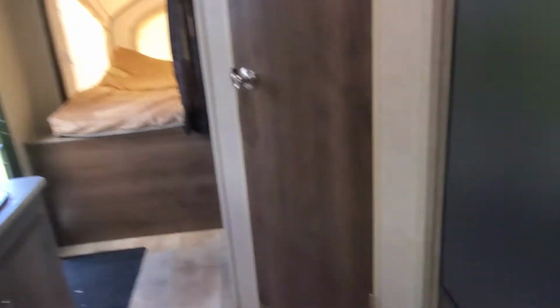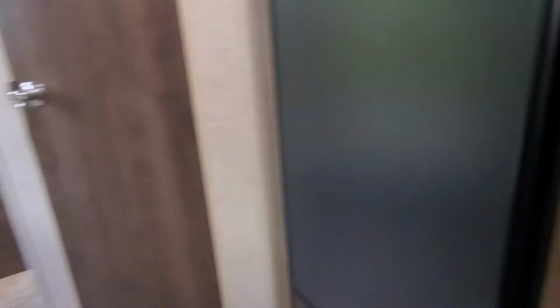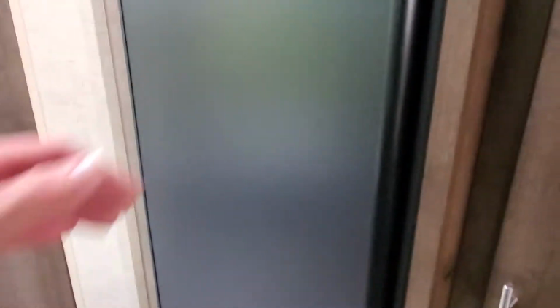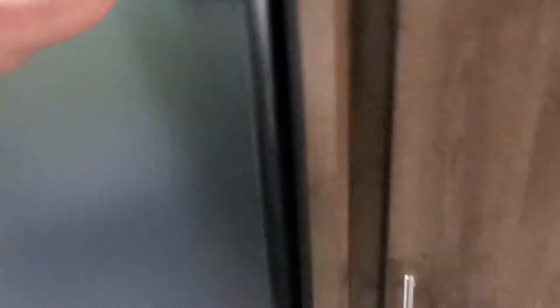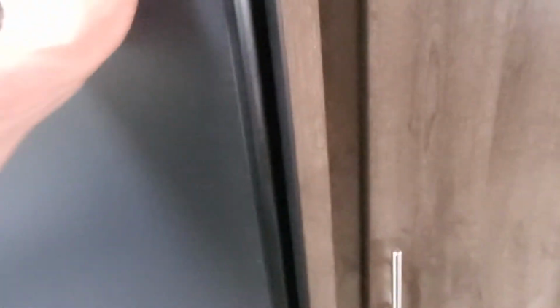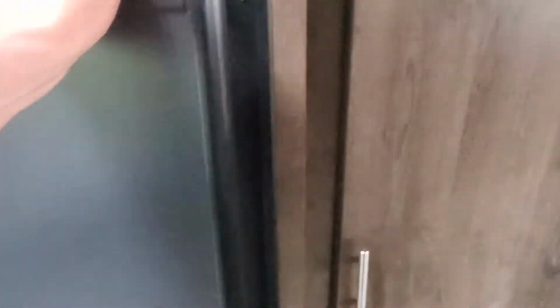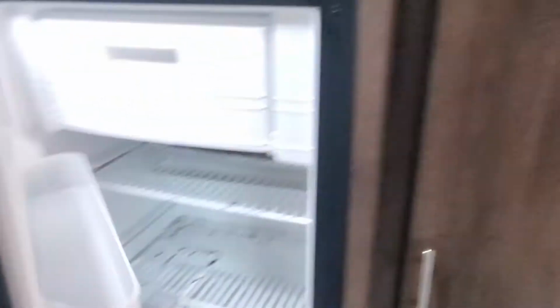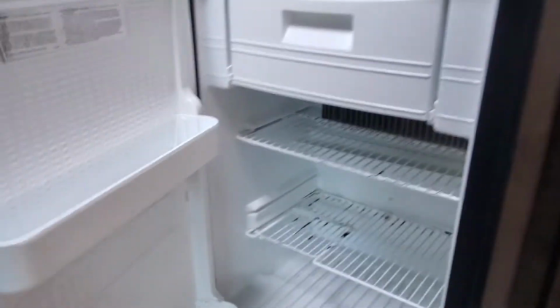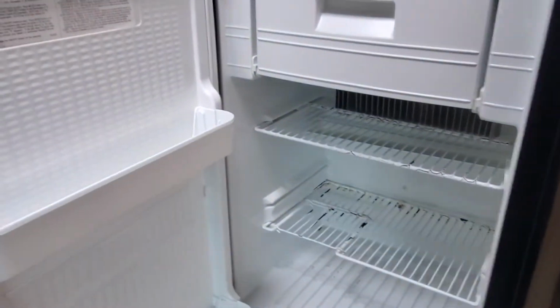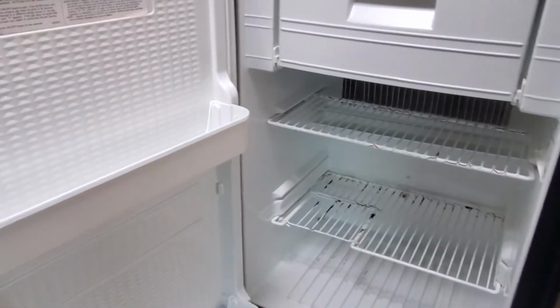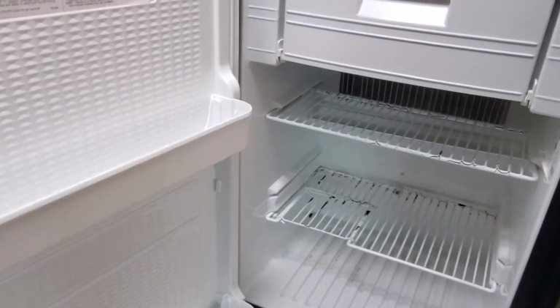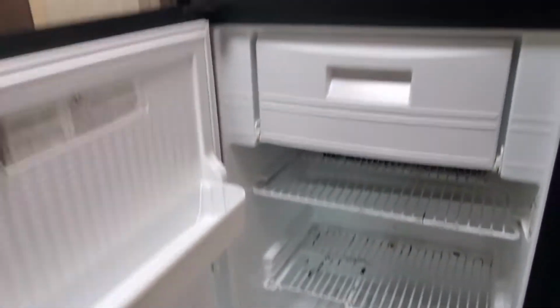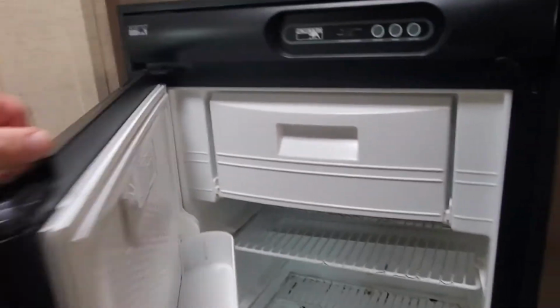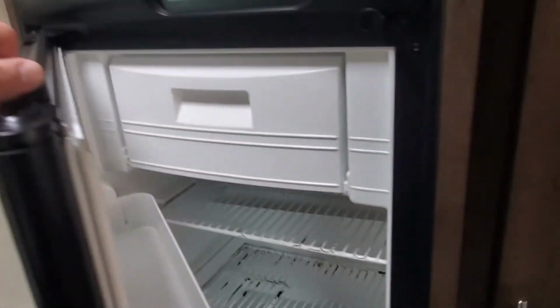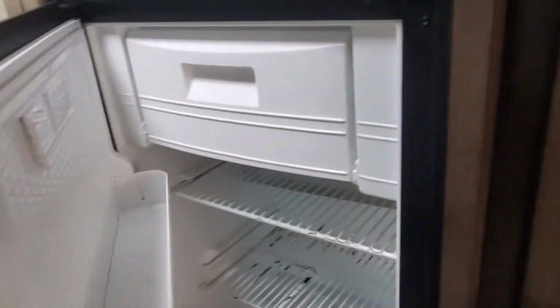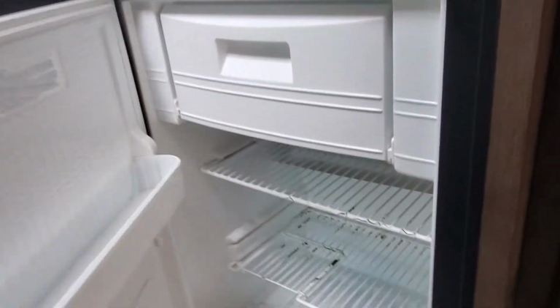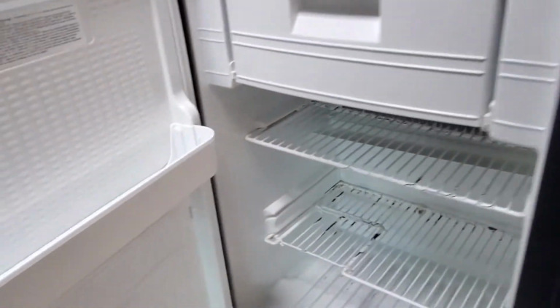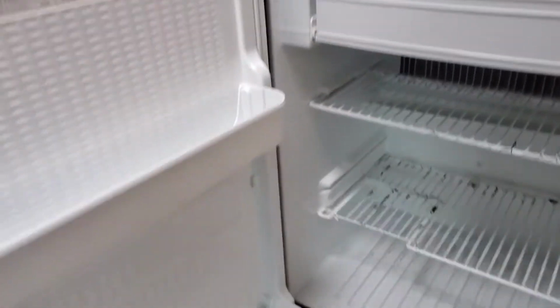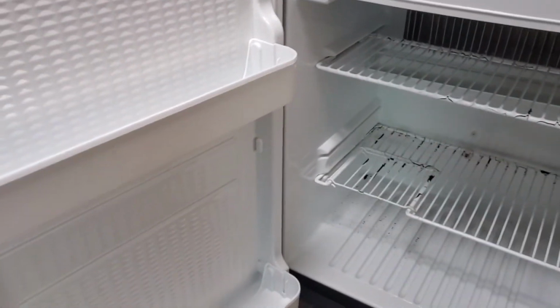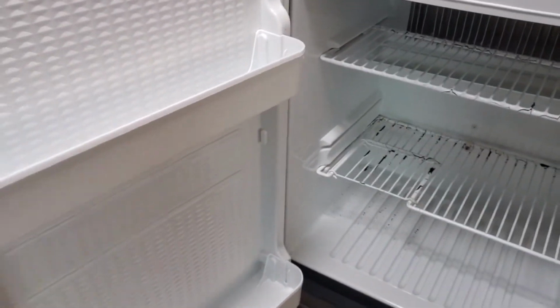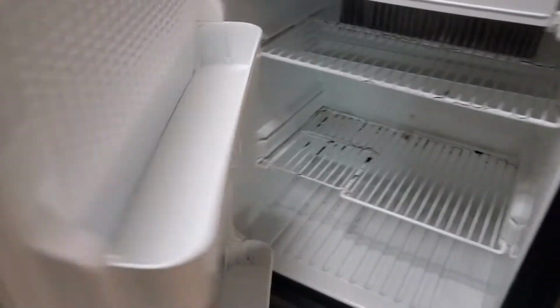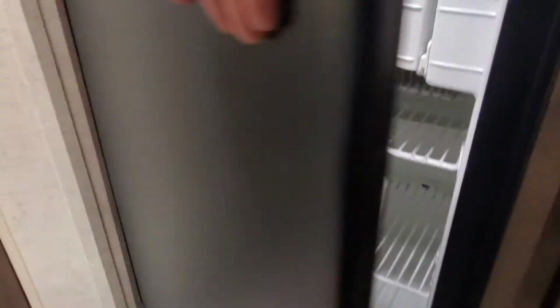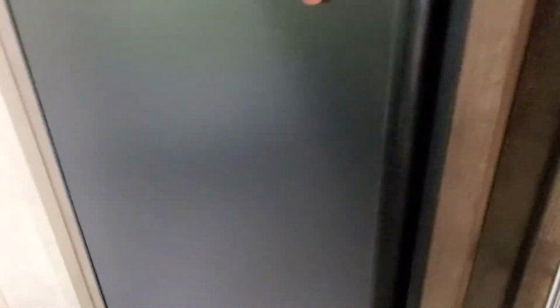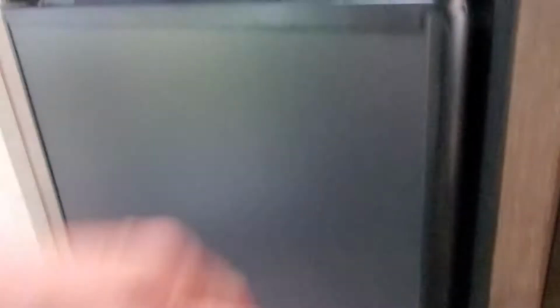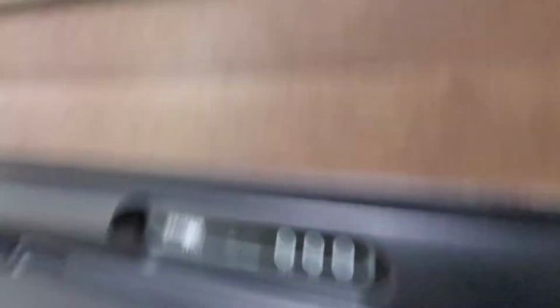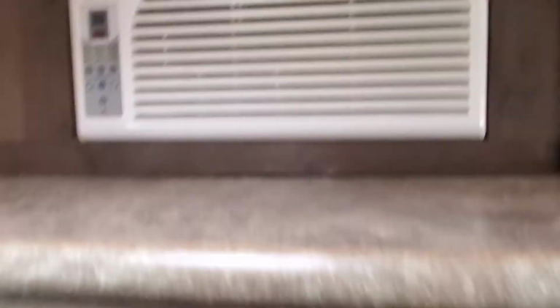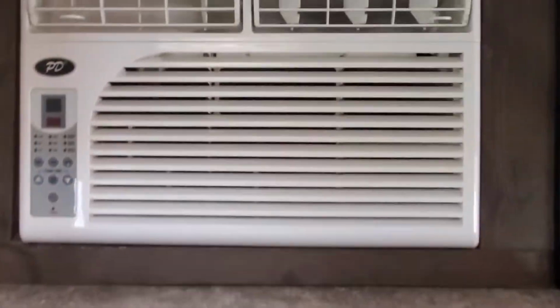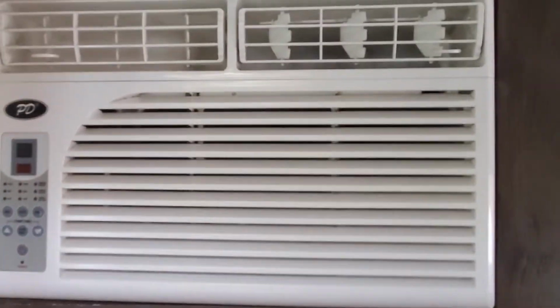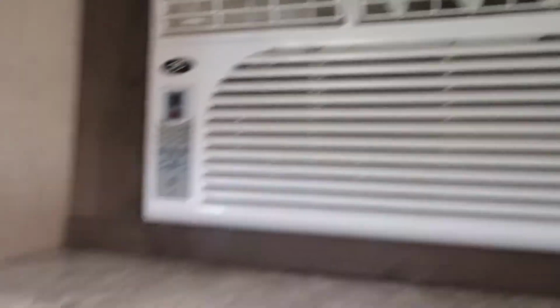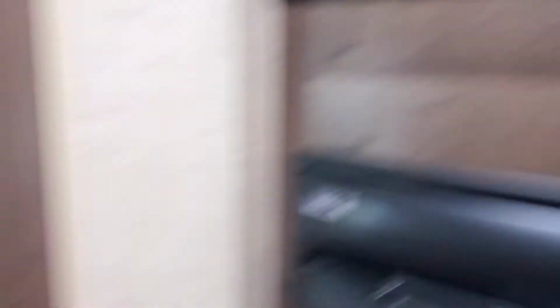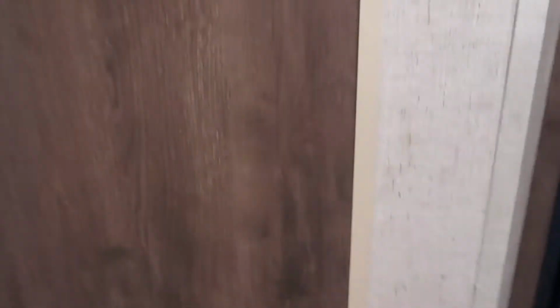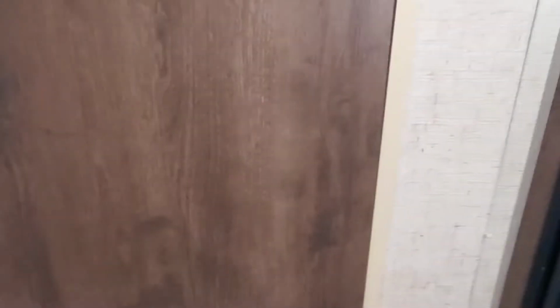No signs of bubbling. Now, this one has a two-way refrigerator. This is a four-and-a-half-cubic-foot refrigerator because it has the freezer in it — the freezer in the top there.